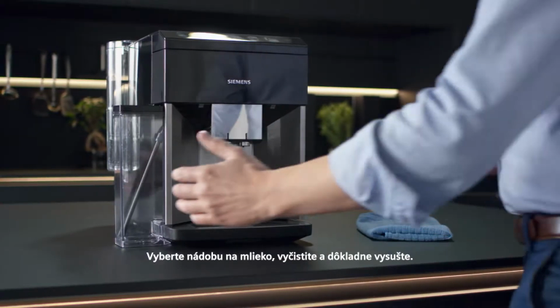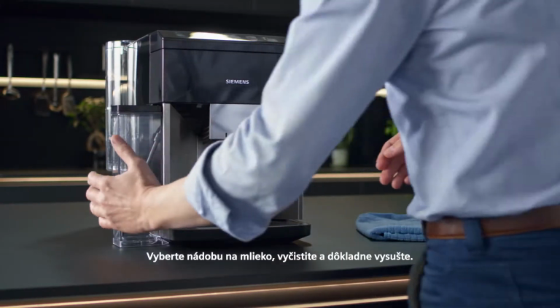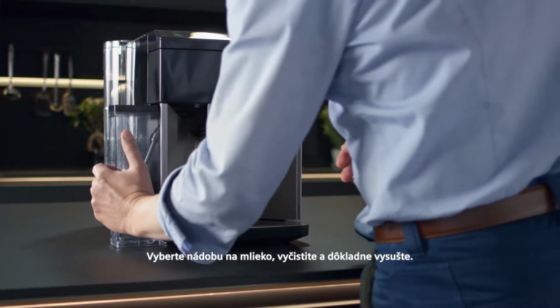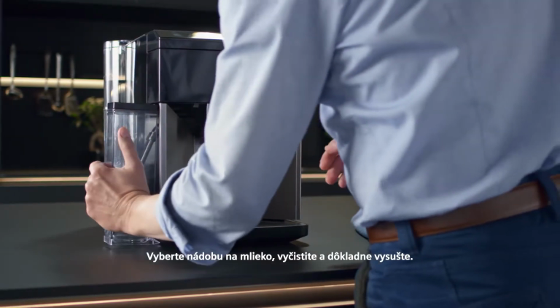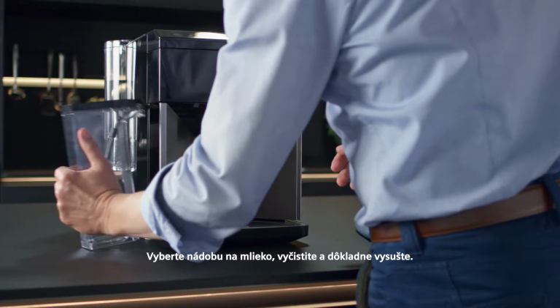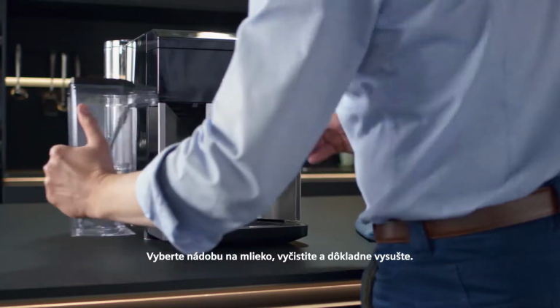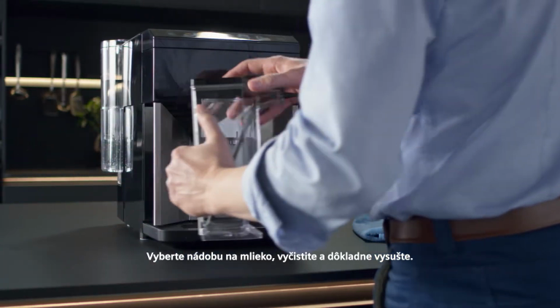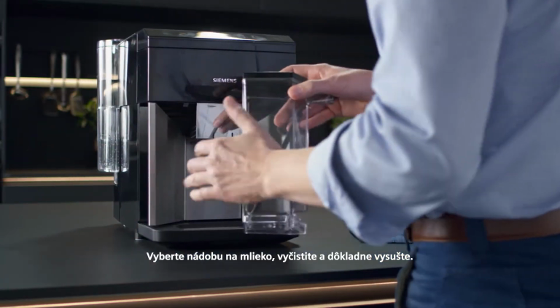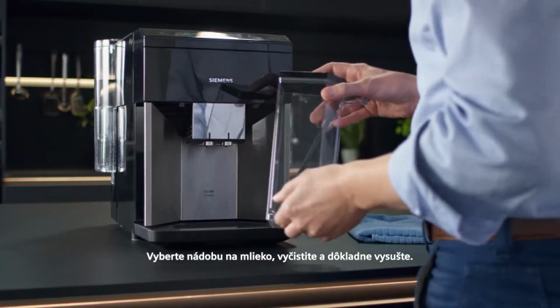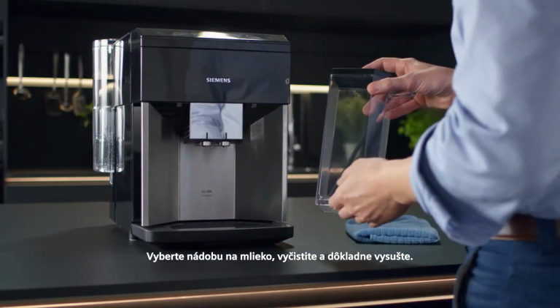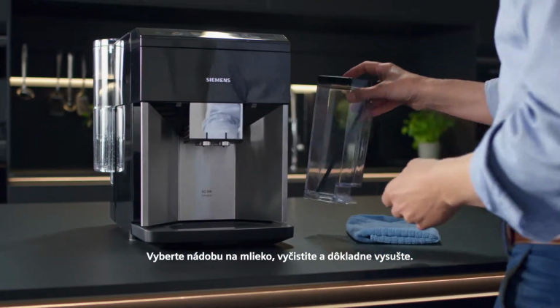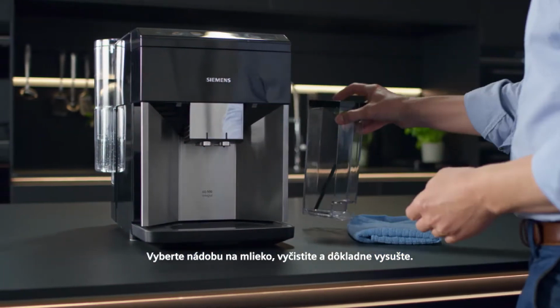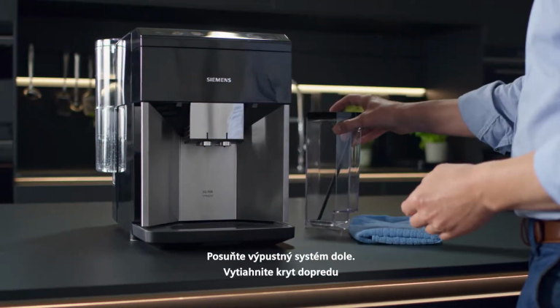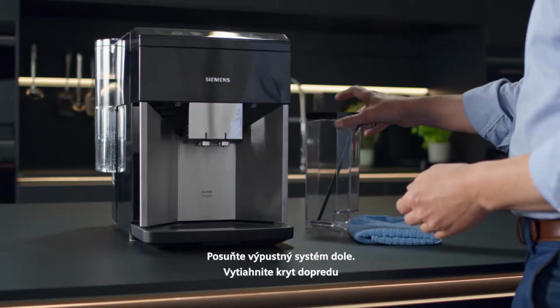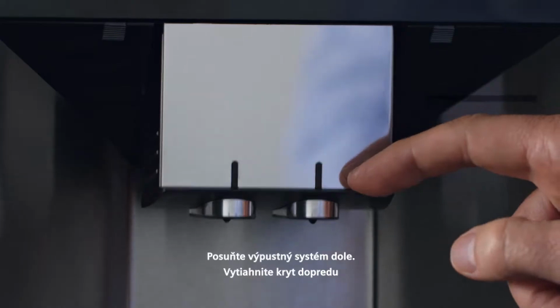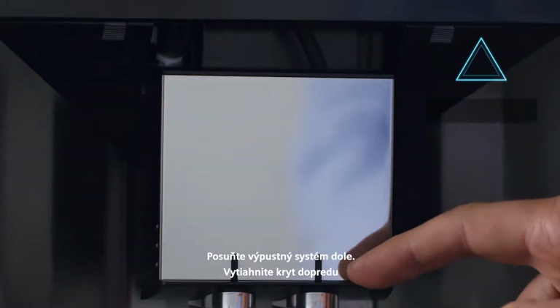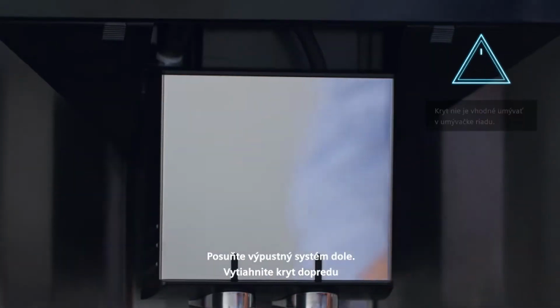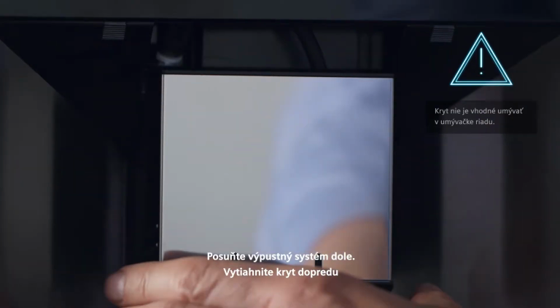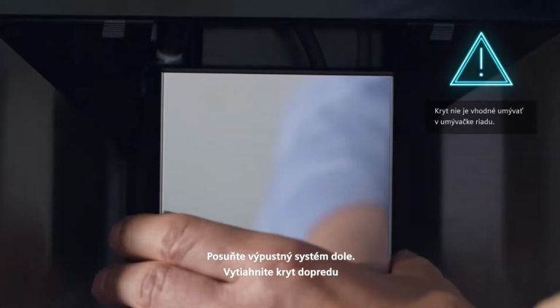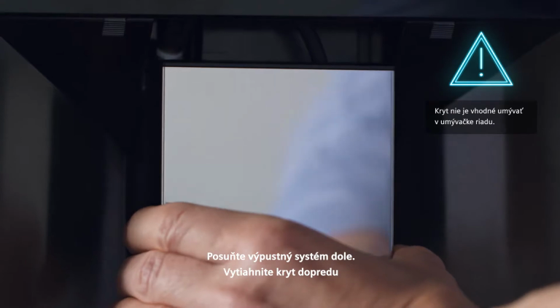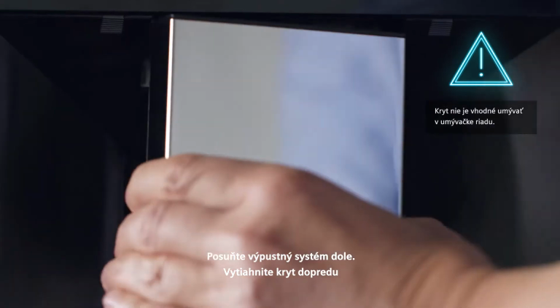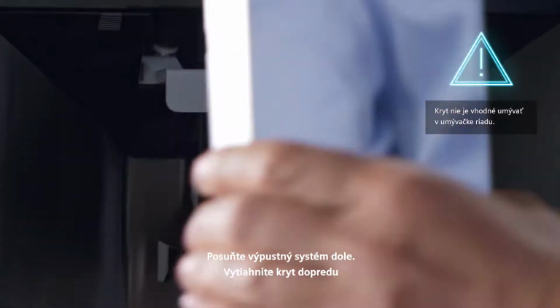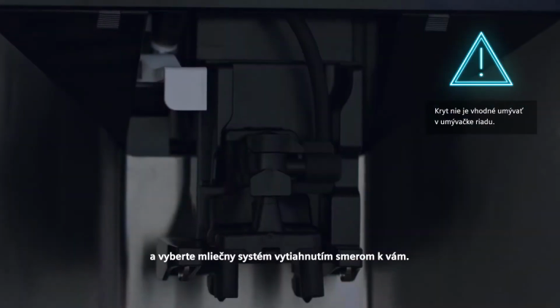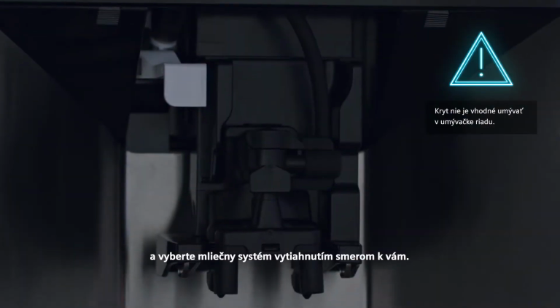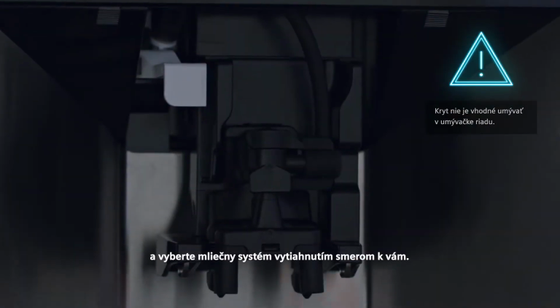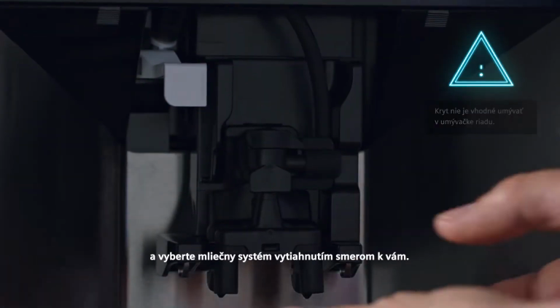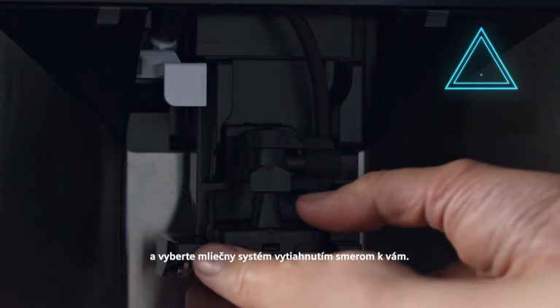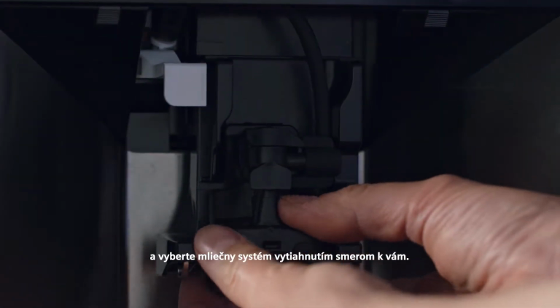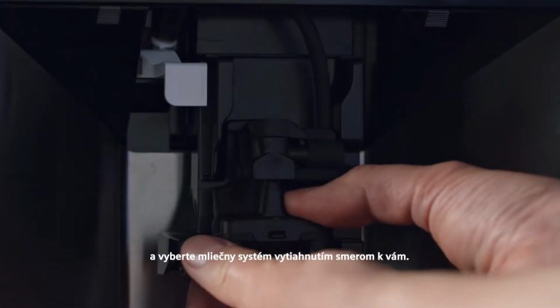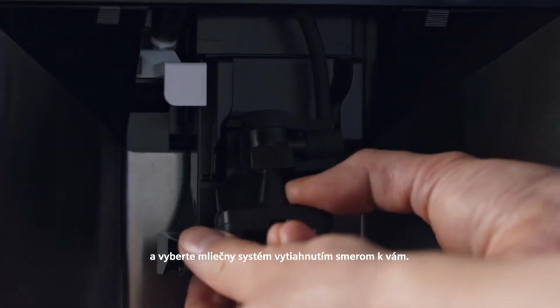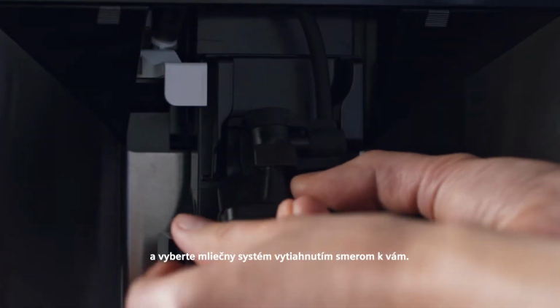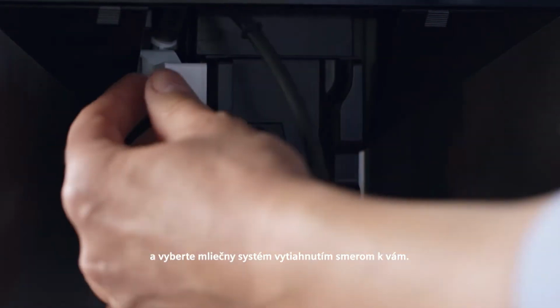Remove the milk container, clean it and dry it thoroughly. Slide the outlet system right down, pull the cover forwards and remove the milk system by pulling it straight towards you.